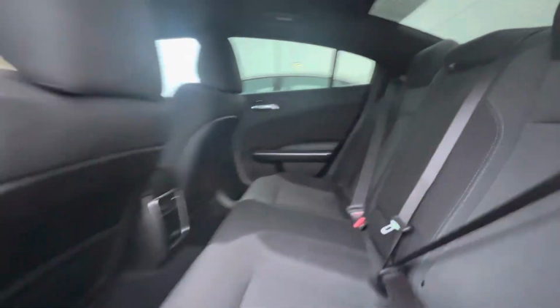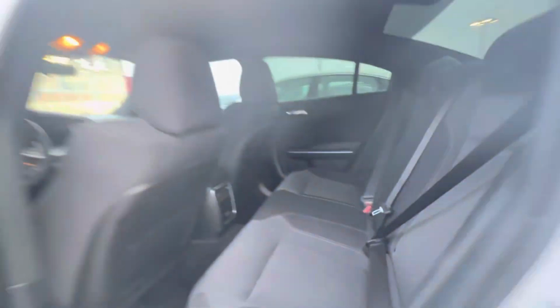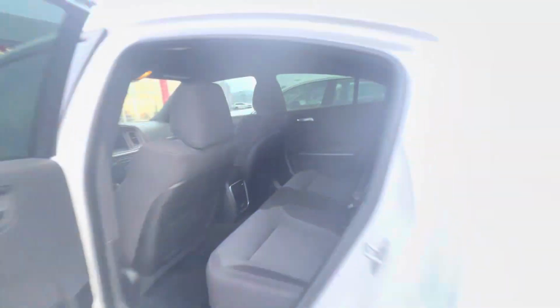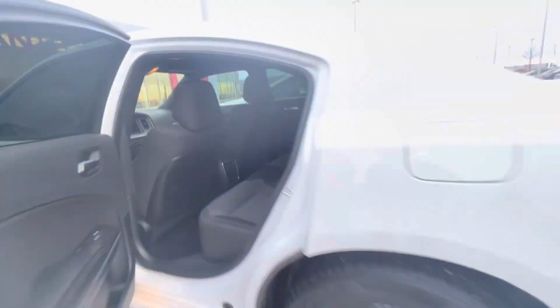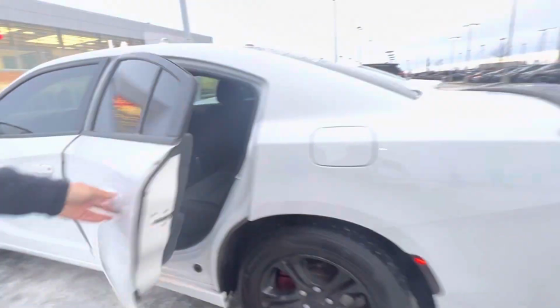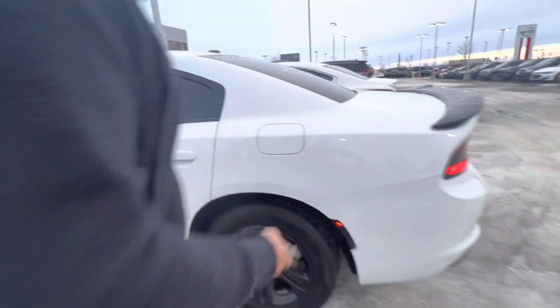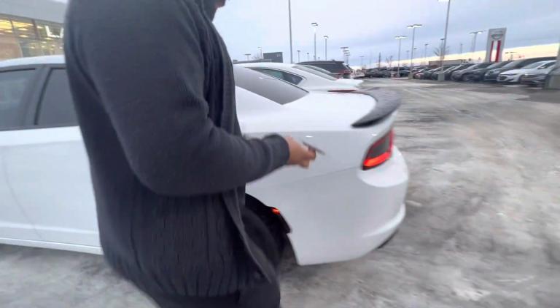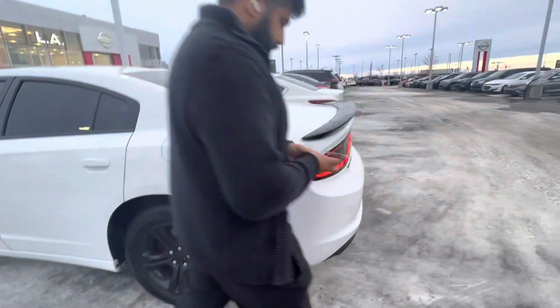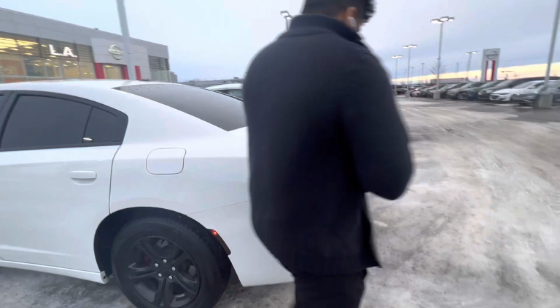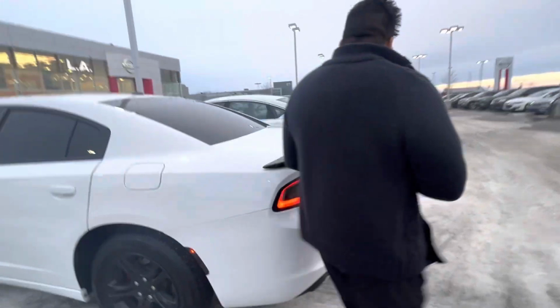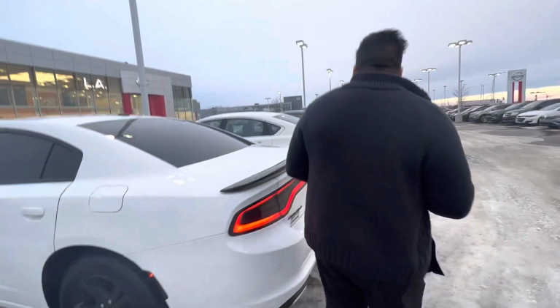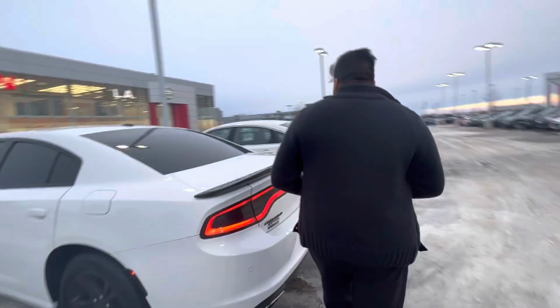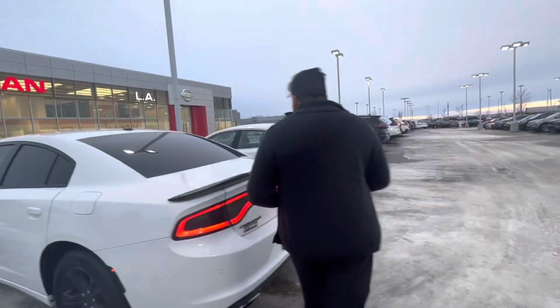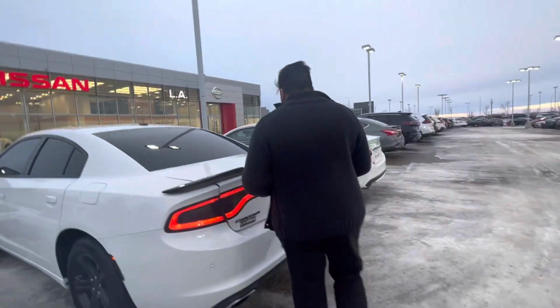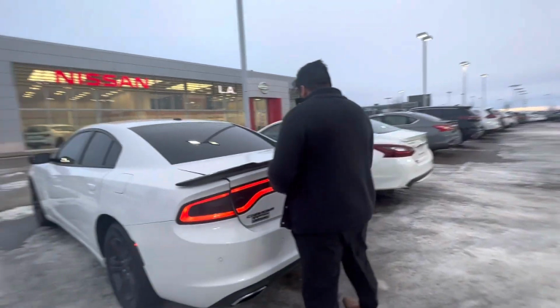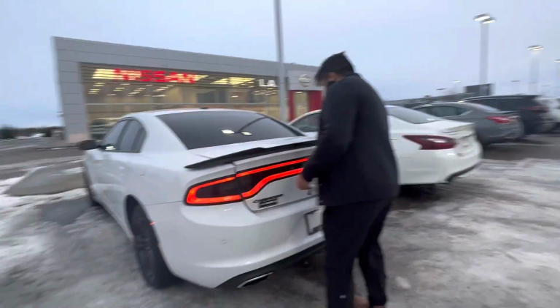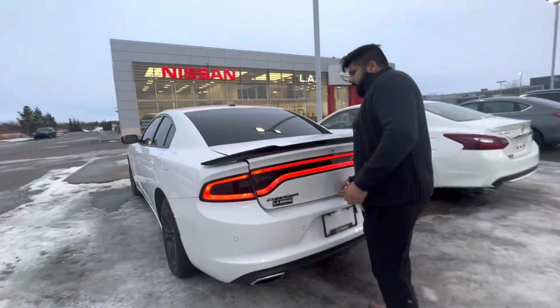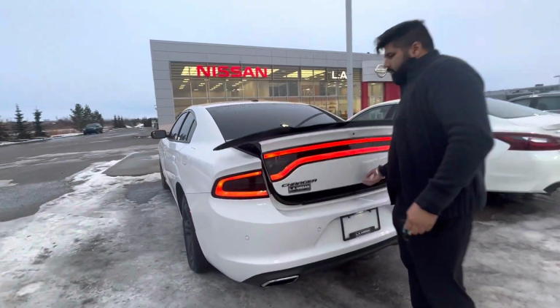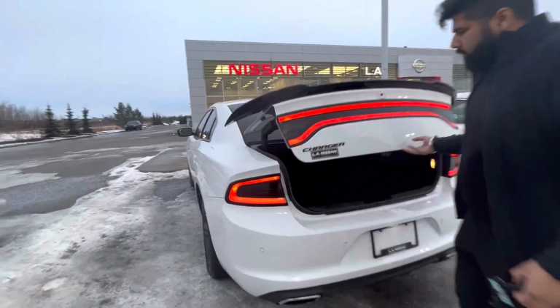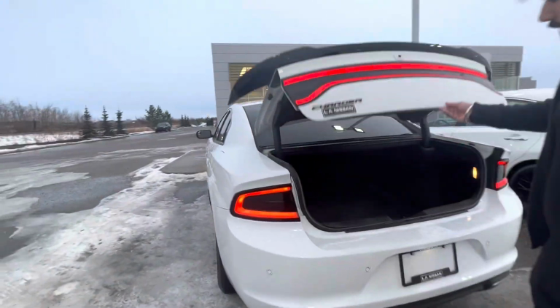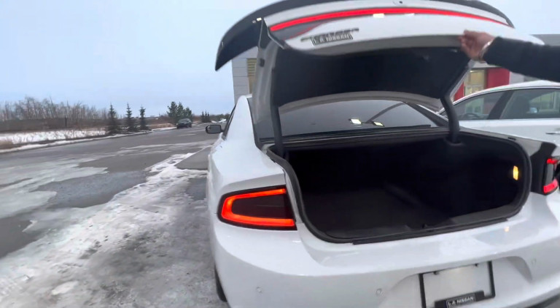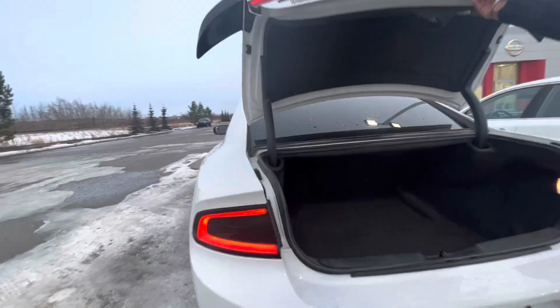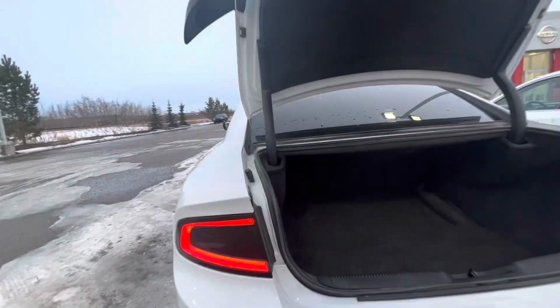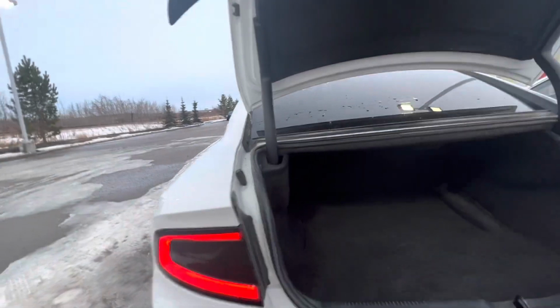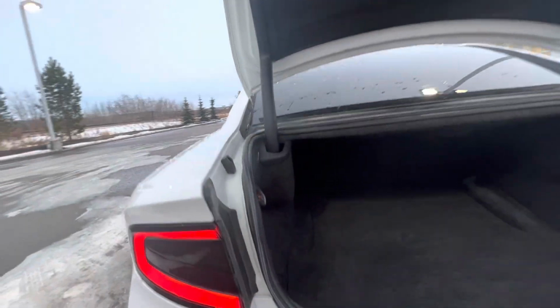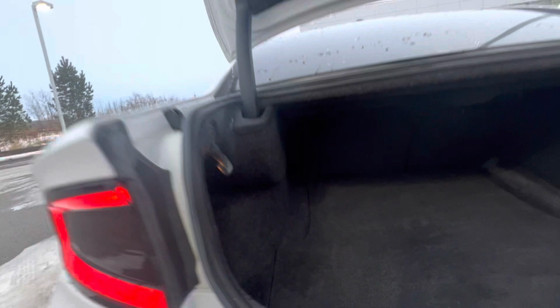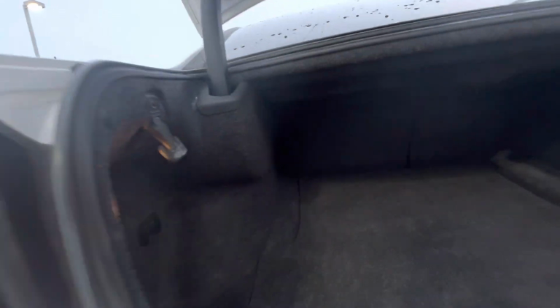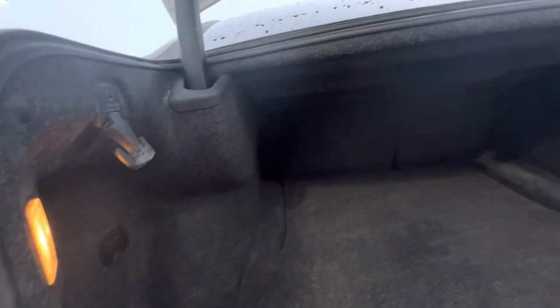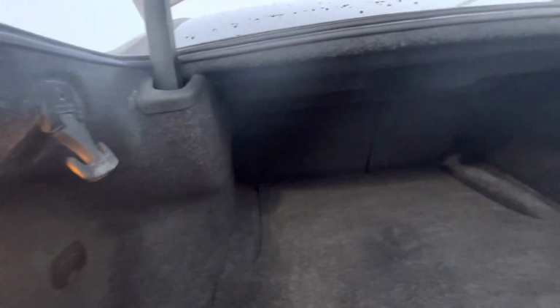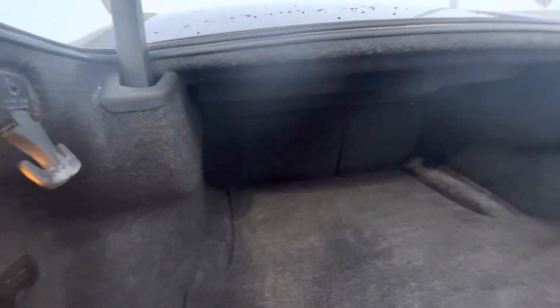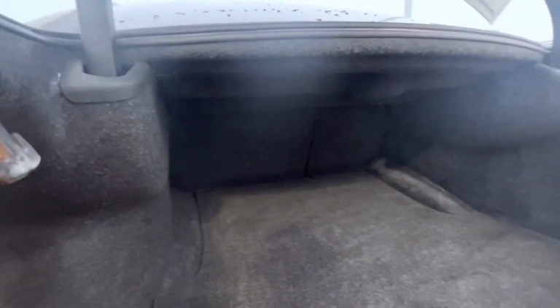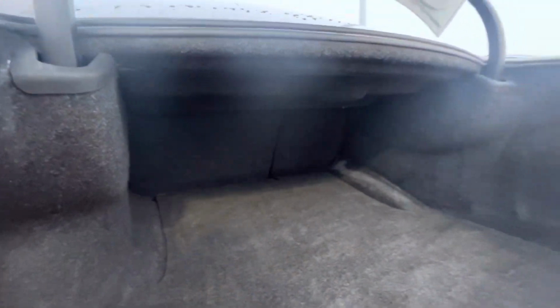Let me take it to the trunk. The trunk is going to unlock from the fob by pressing it twice. And here we go — we've got a big spacious trunk. For your grocery needs, whatever you need.